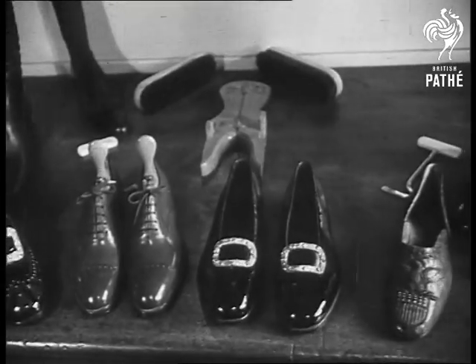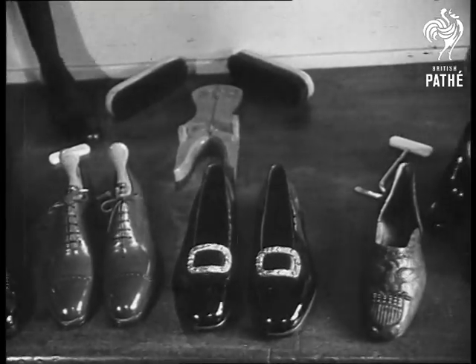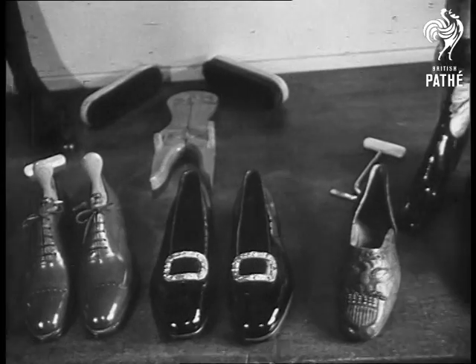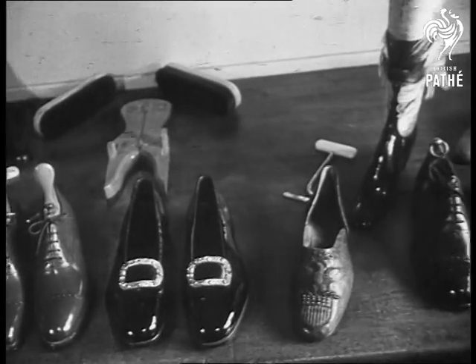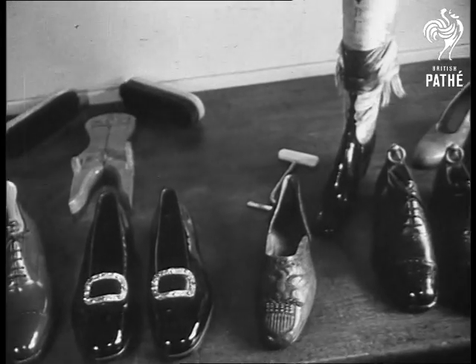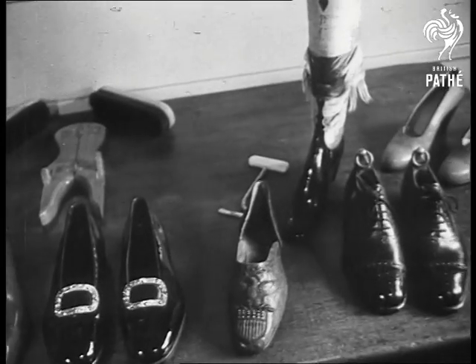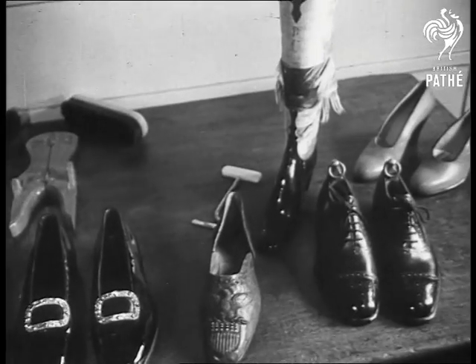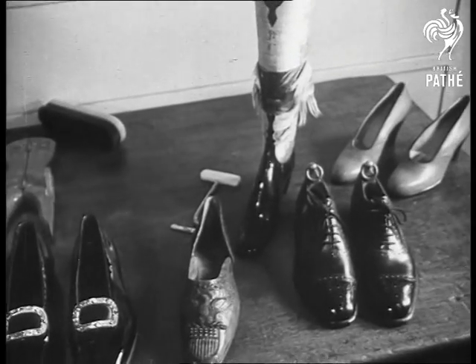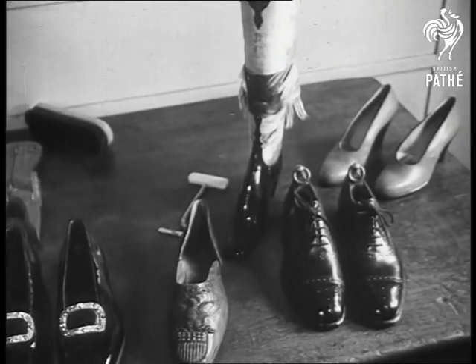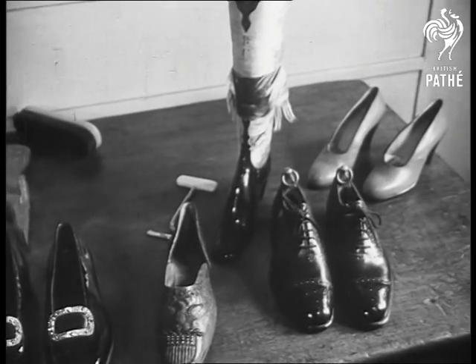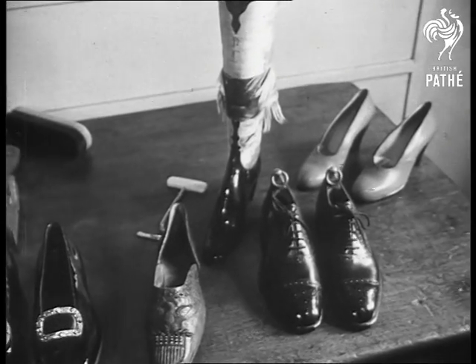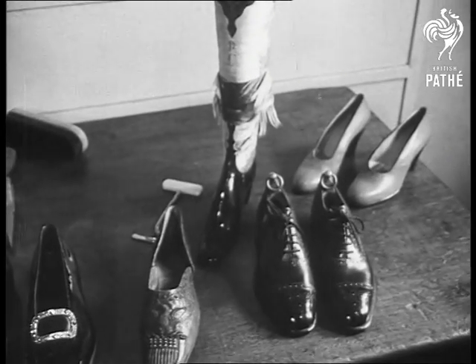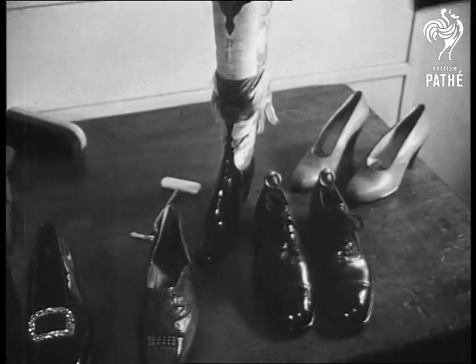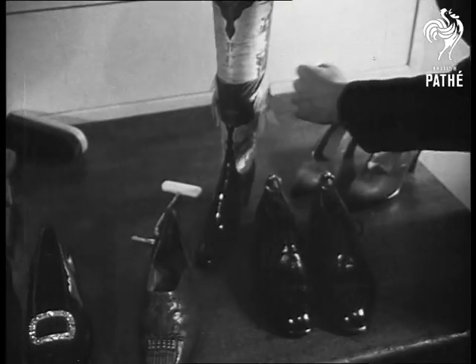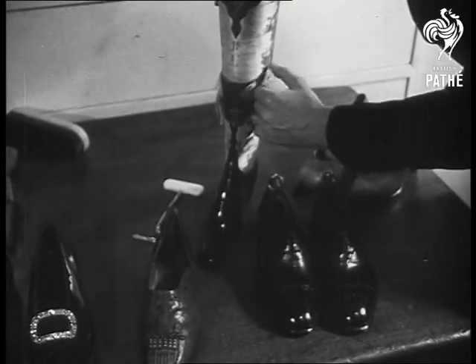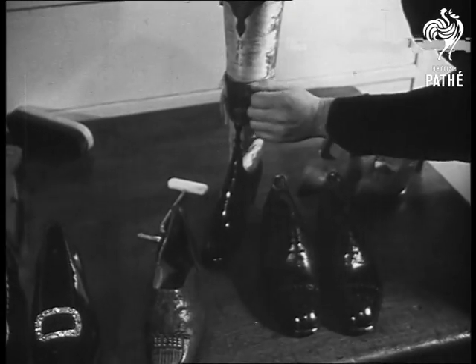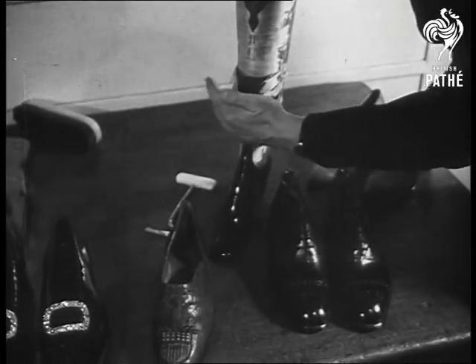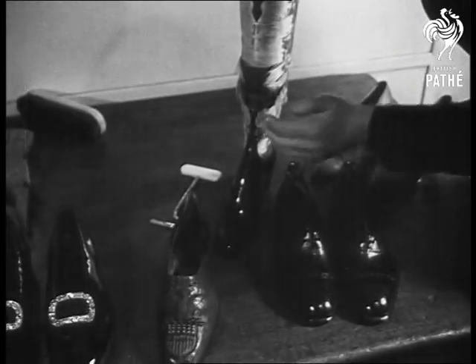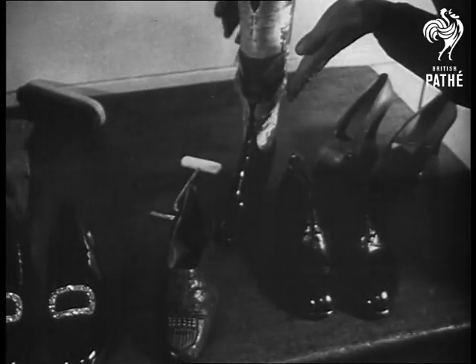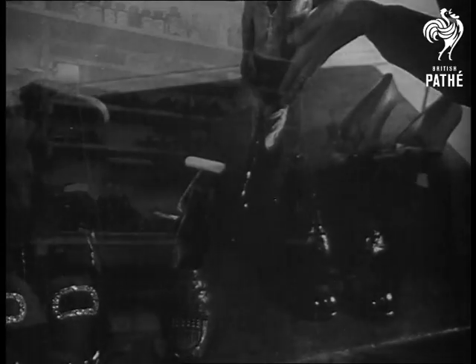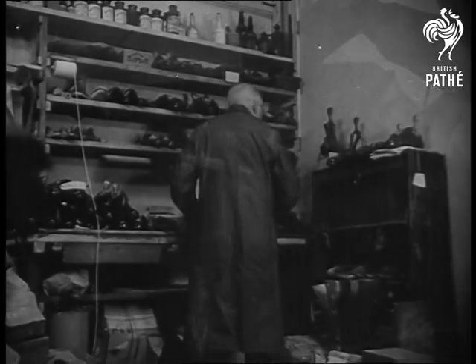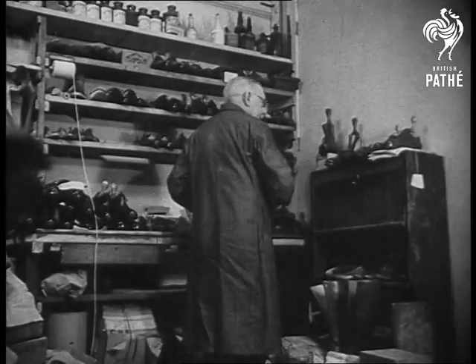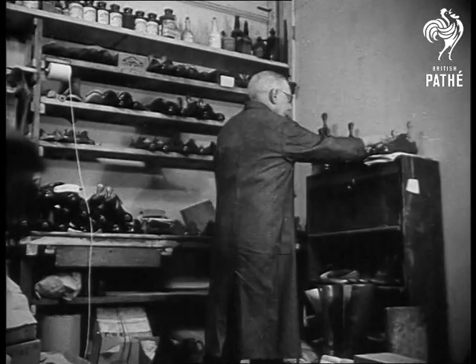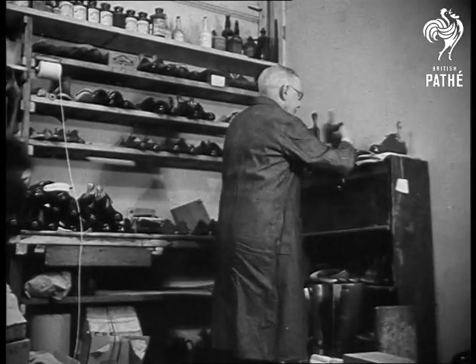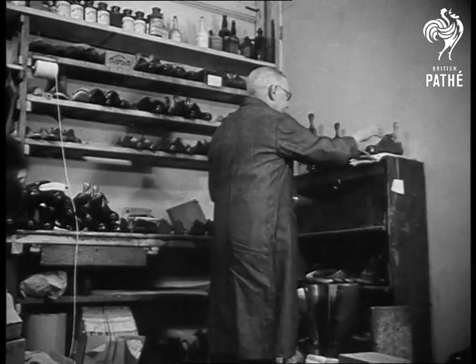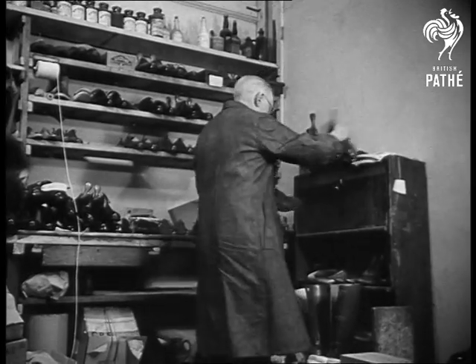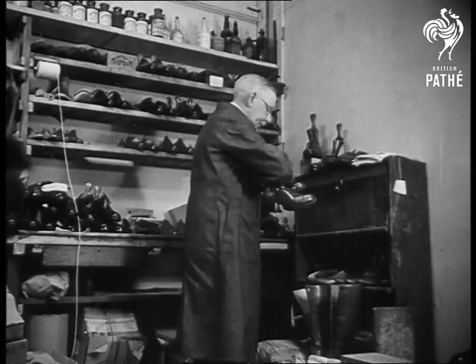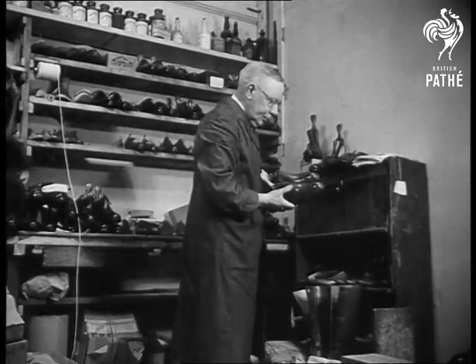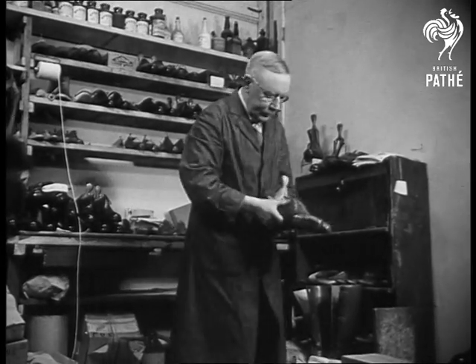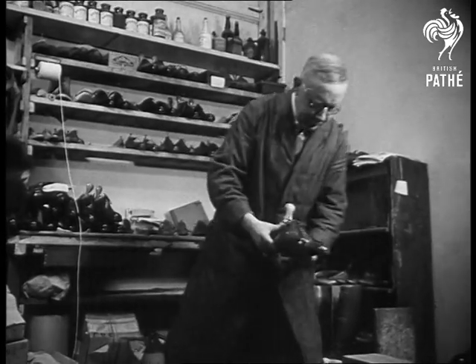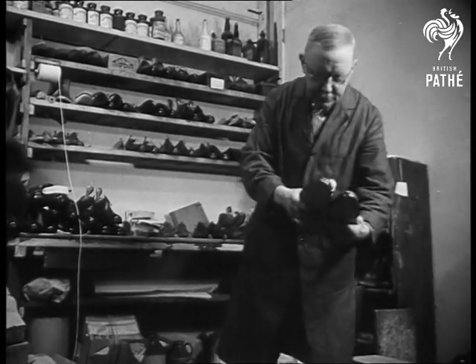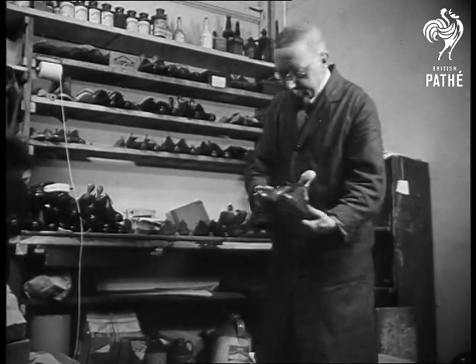And here are some of the finished results of the processes you've seen. All made by hand in the old traditional way that's still the best, even in this machine age. All that remains now is to wrap them up and deliver them to the customer.